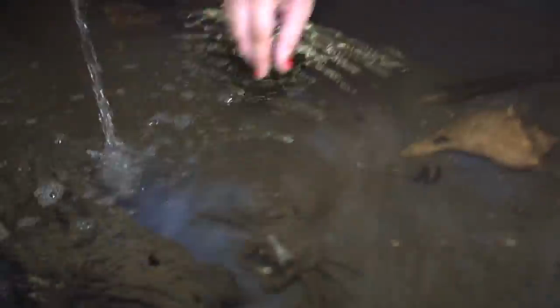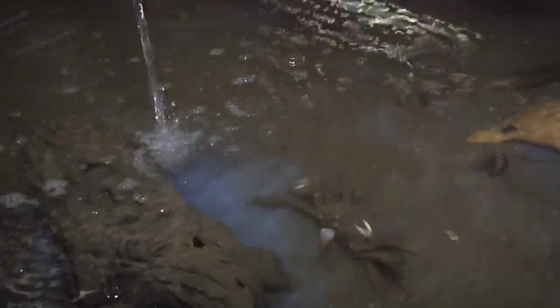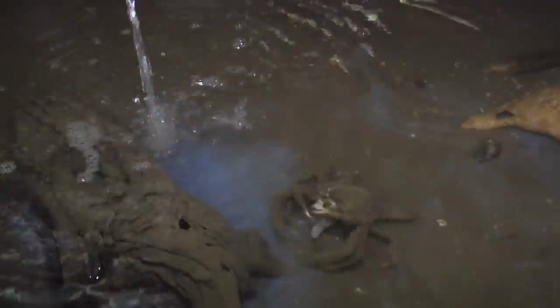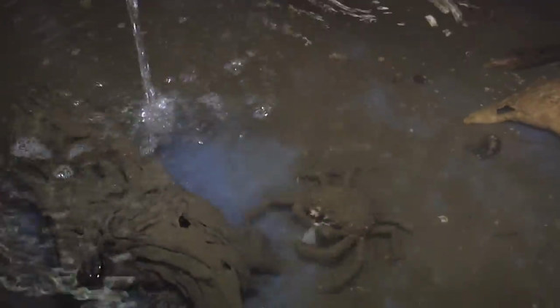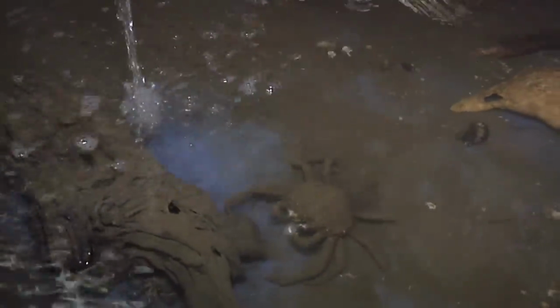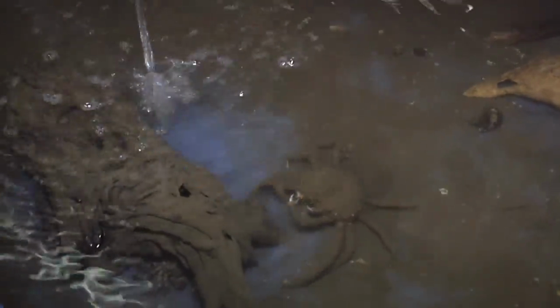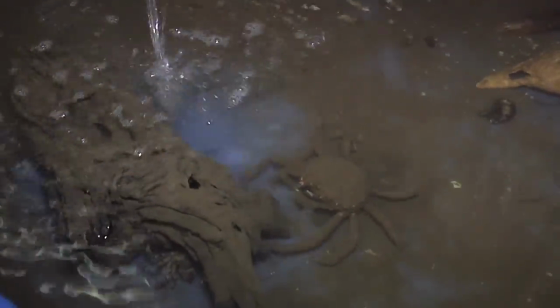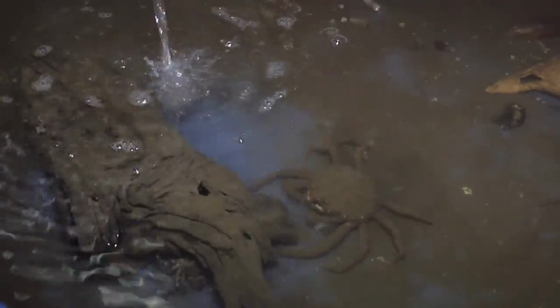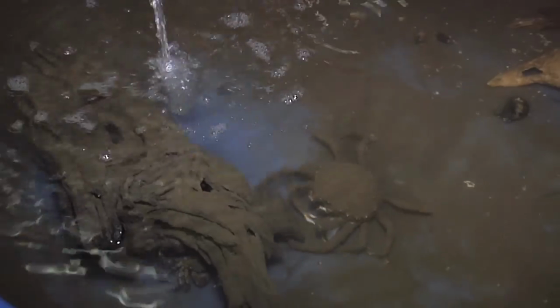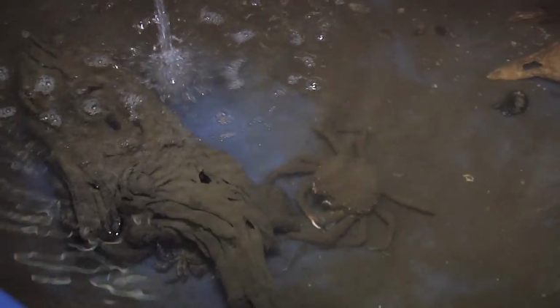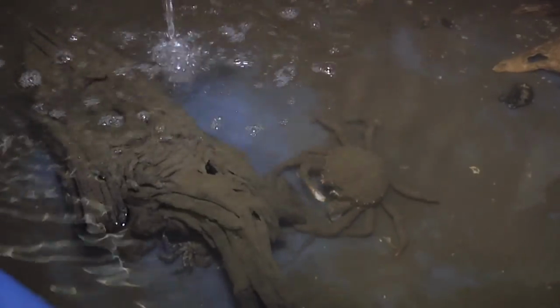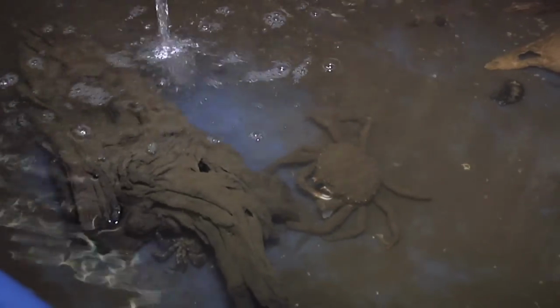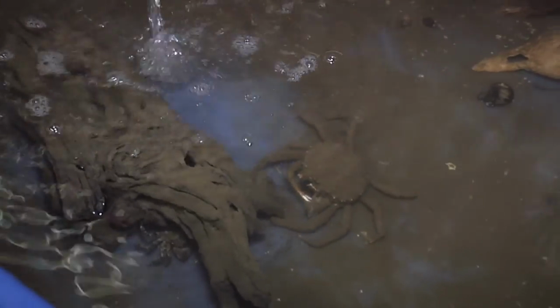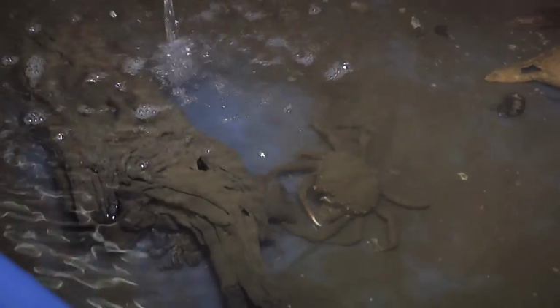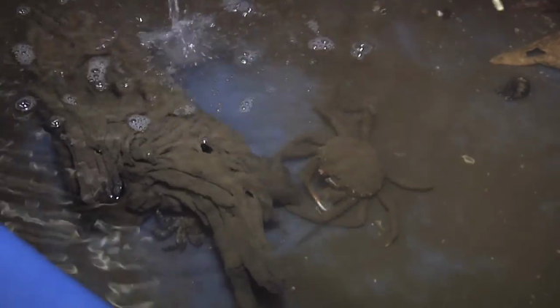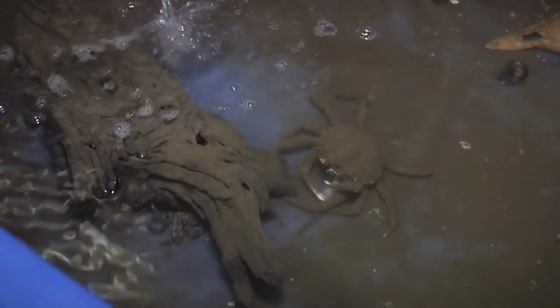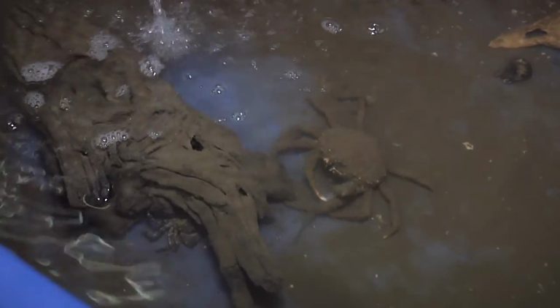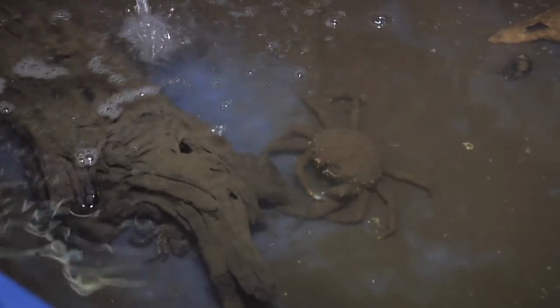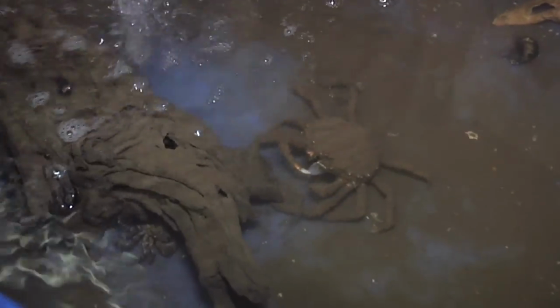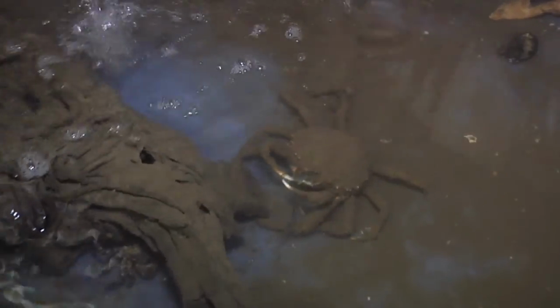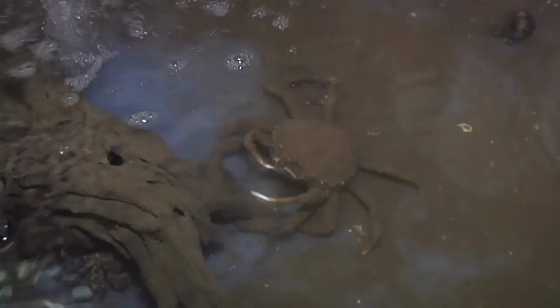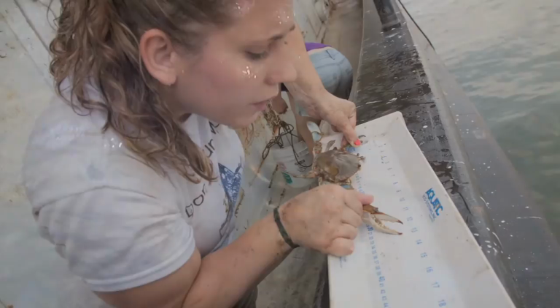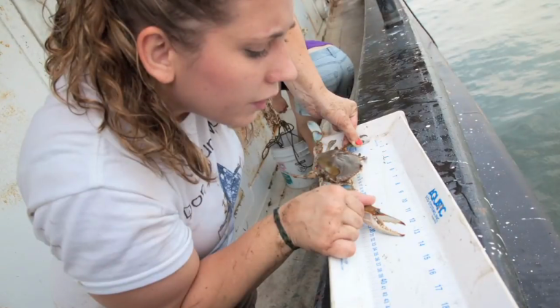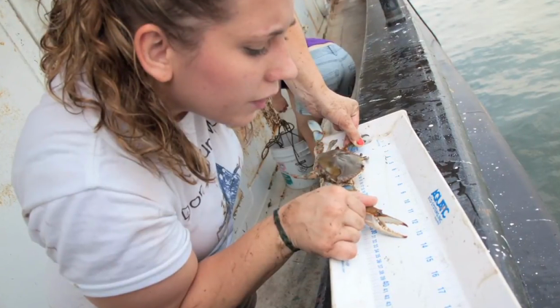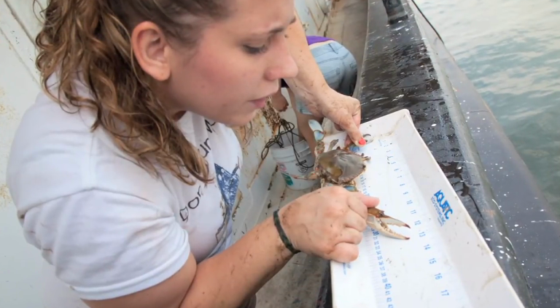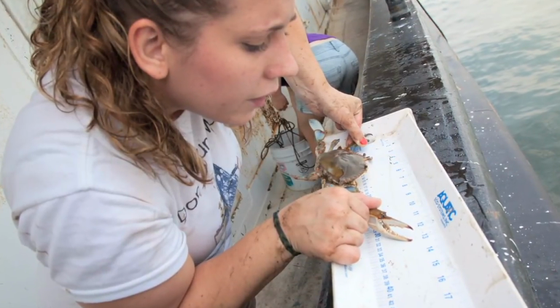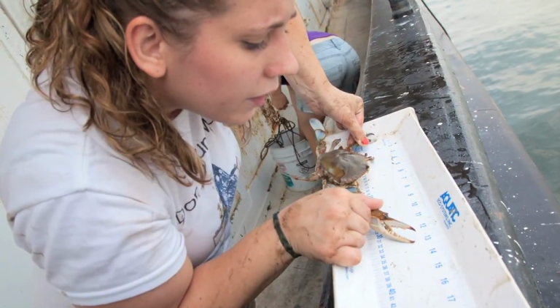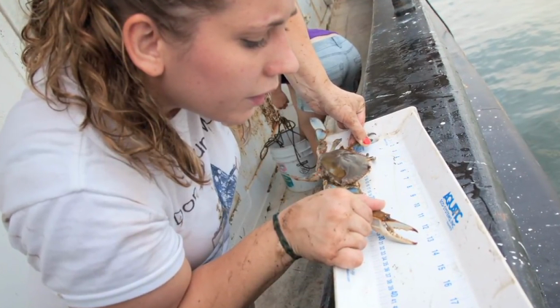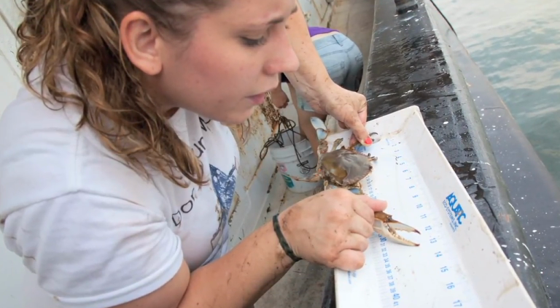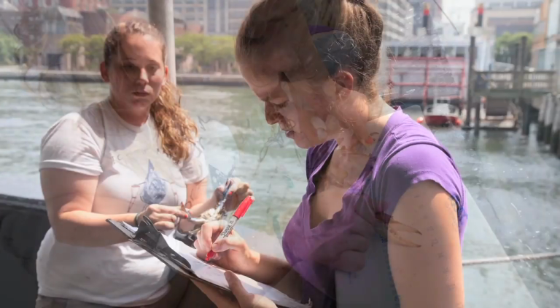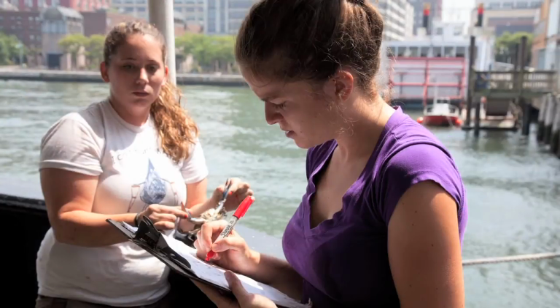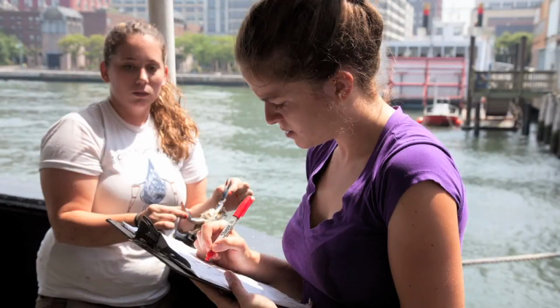The purpose for bringing them back here is so that we can study them, mostly for our fish ecology study. We document everything that we pull up out of the traps, whether we bring it back or not. We always measure its size and document its sex if it matters.